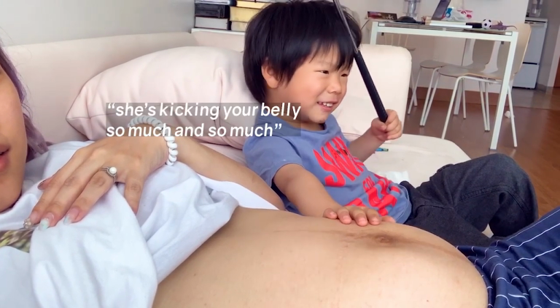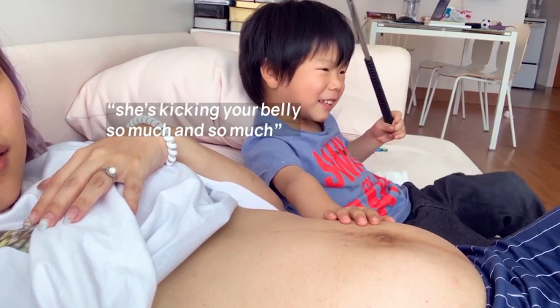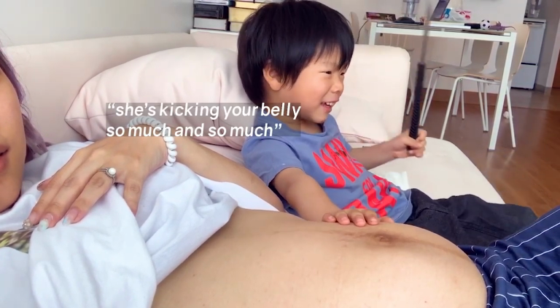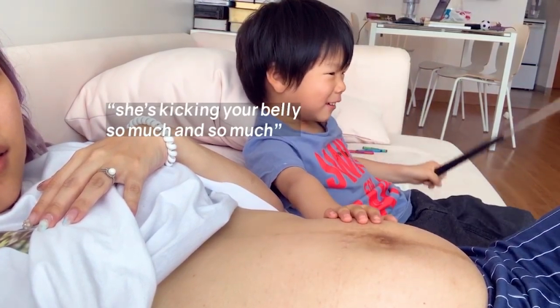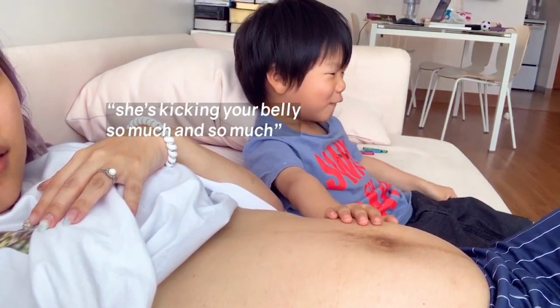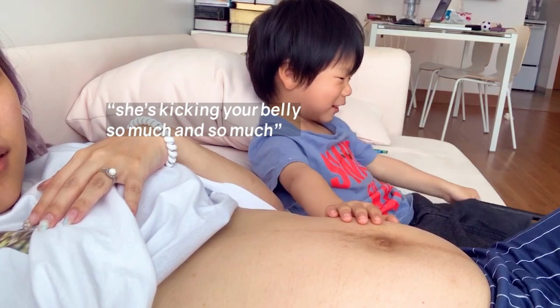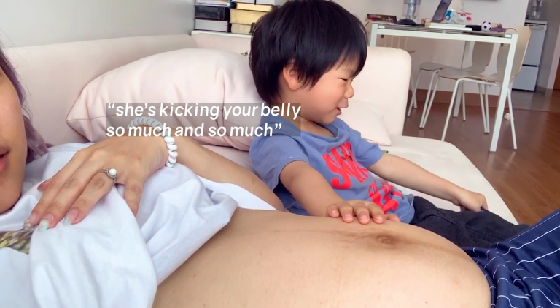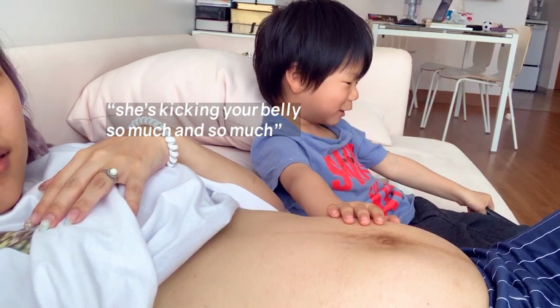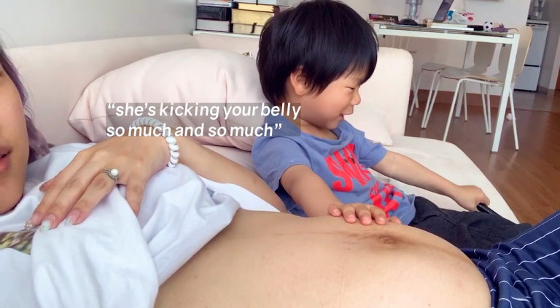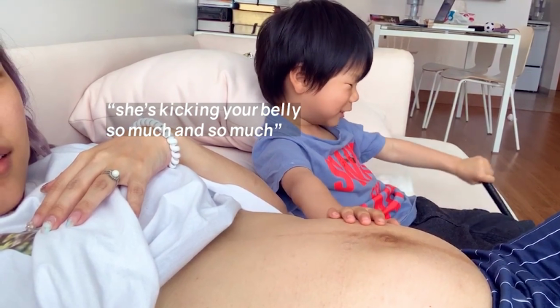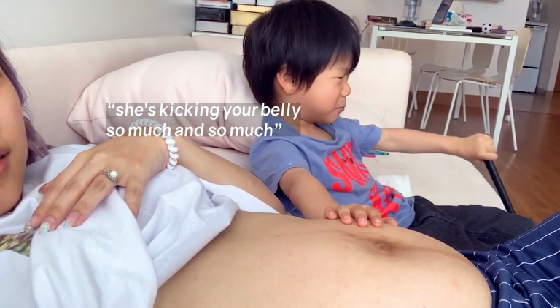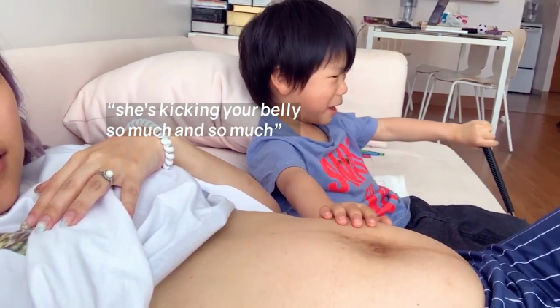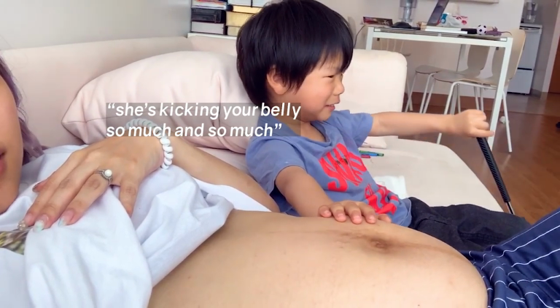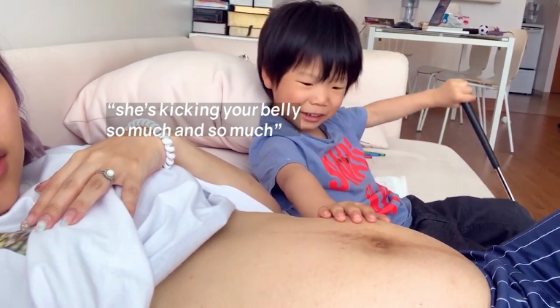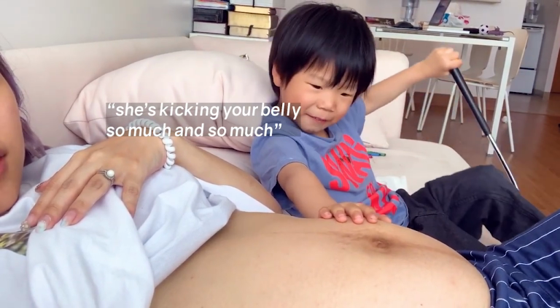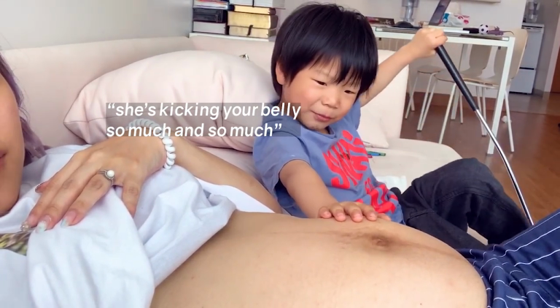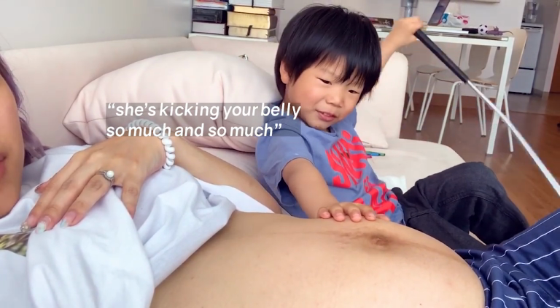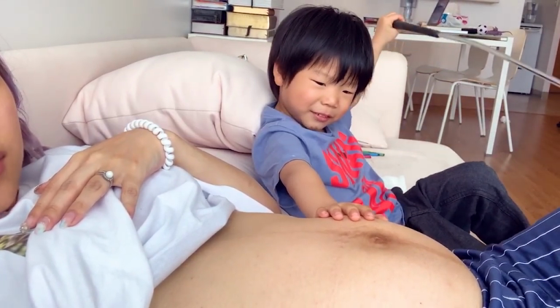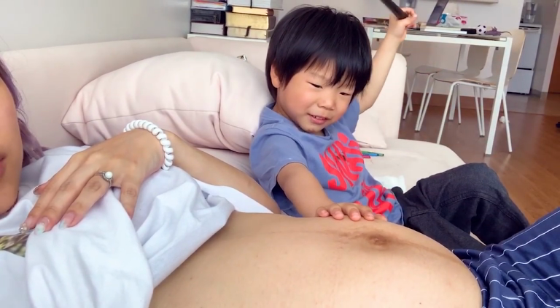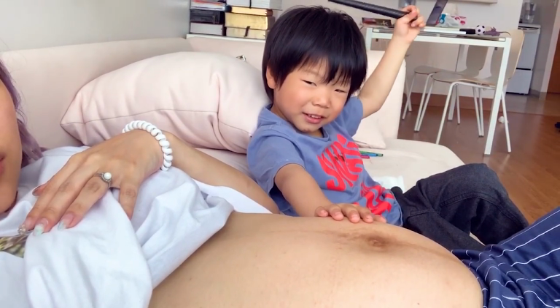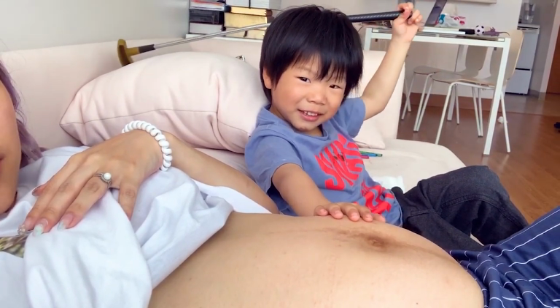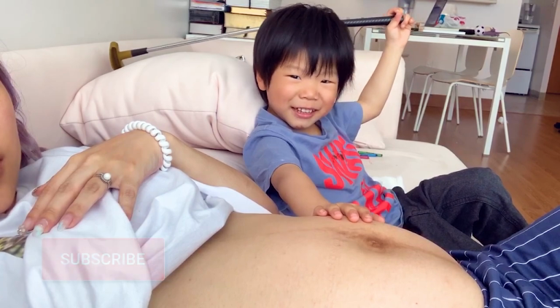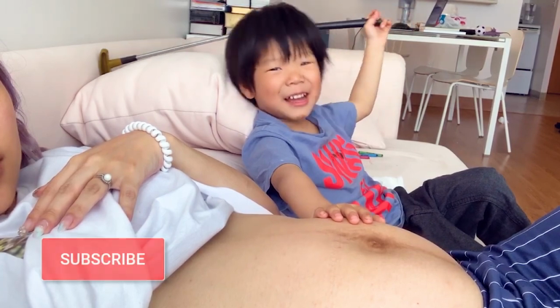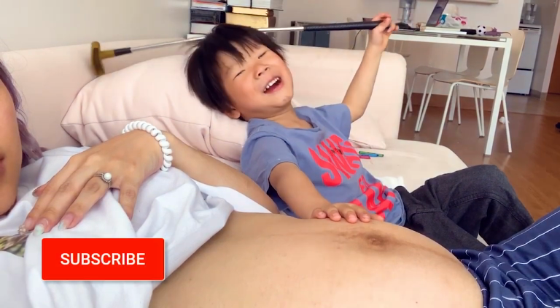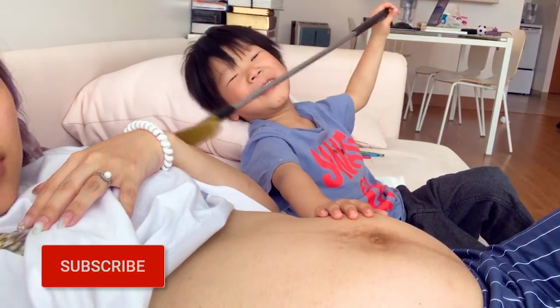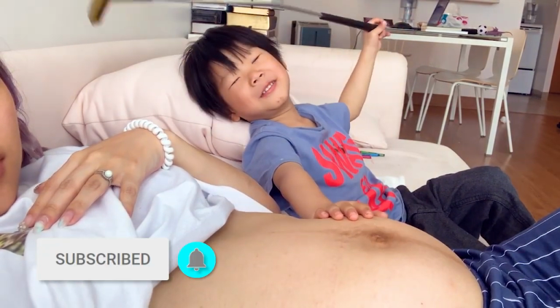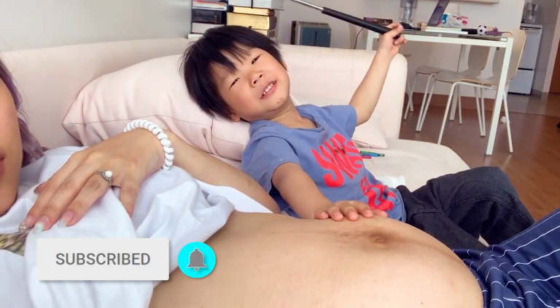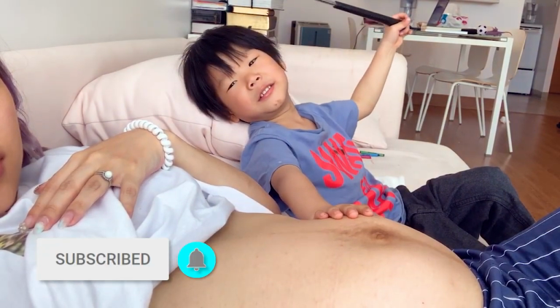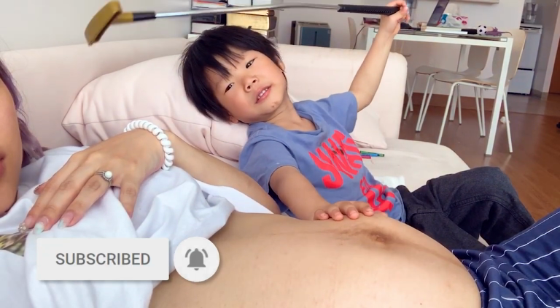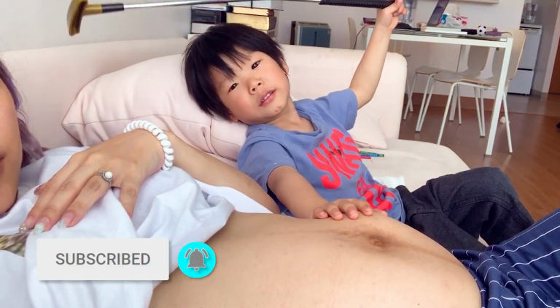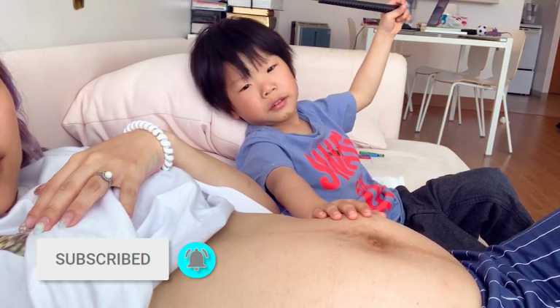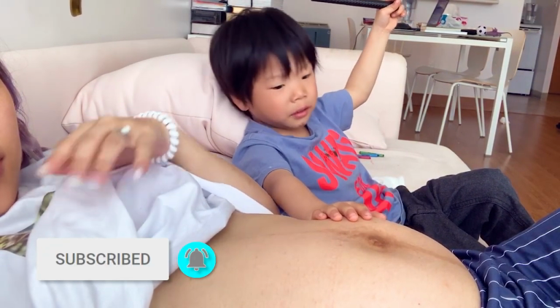She is kicking my belly so much and so much. Look at her dancing, she's moving around.